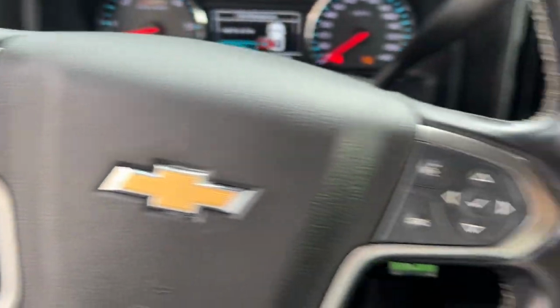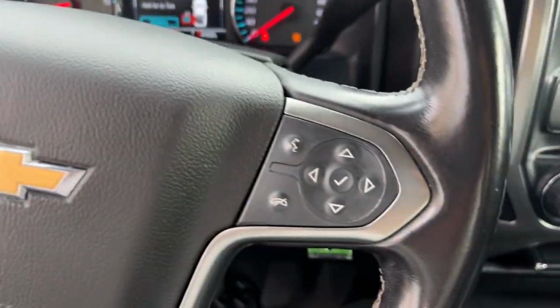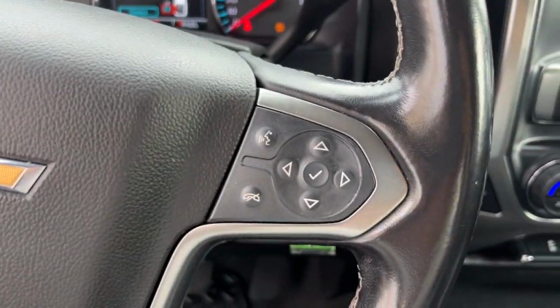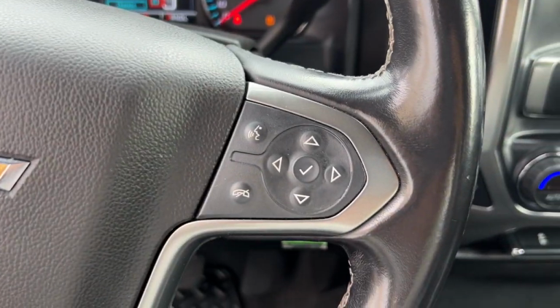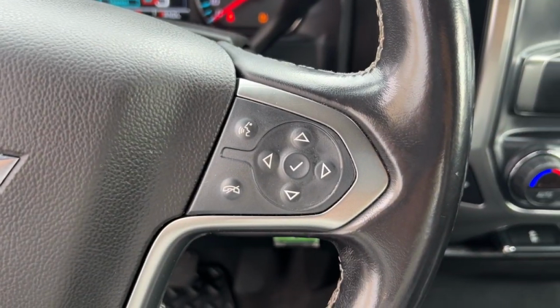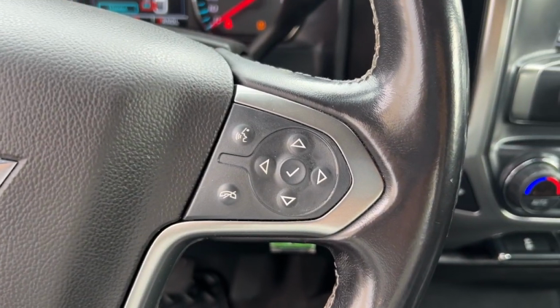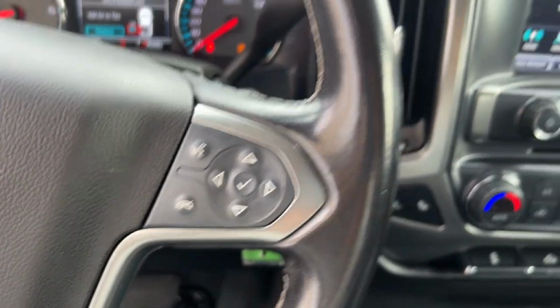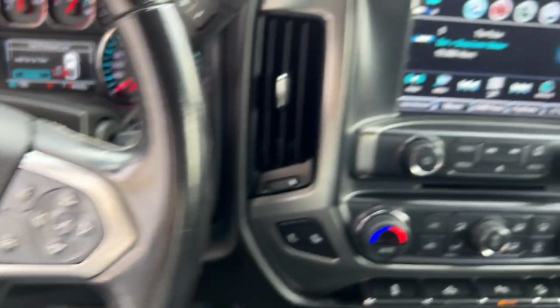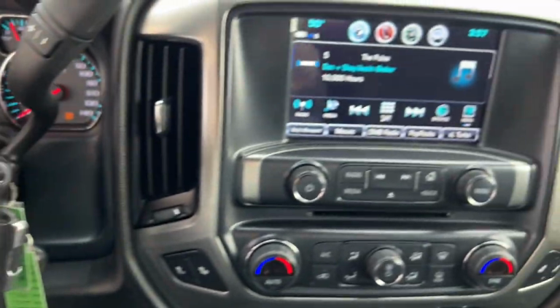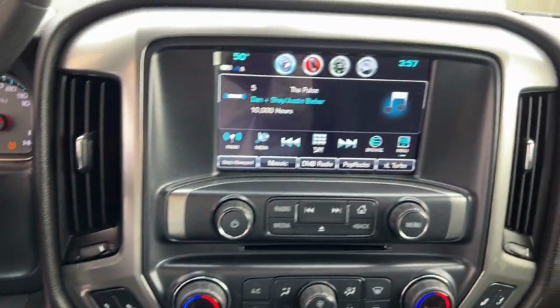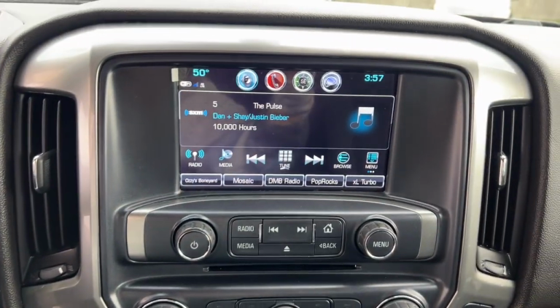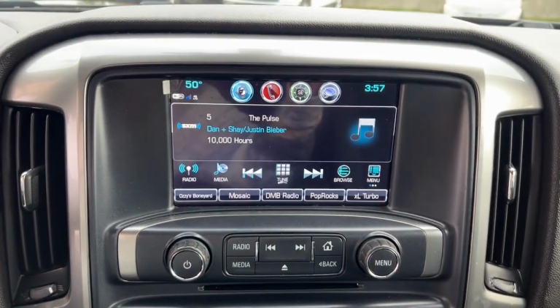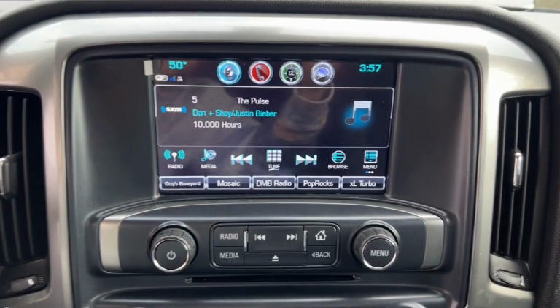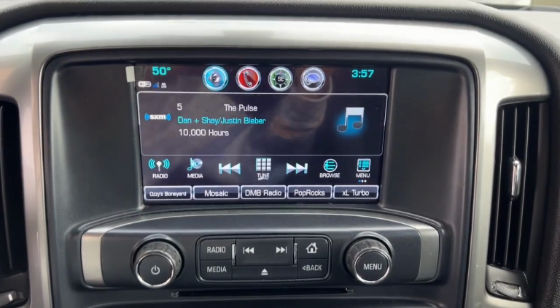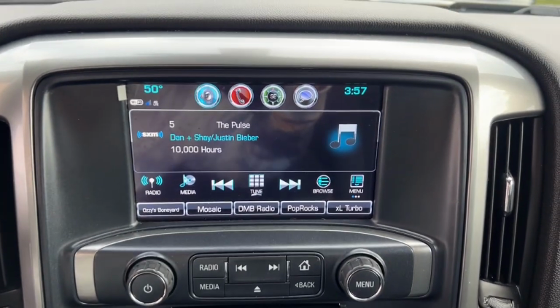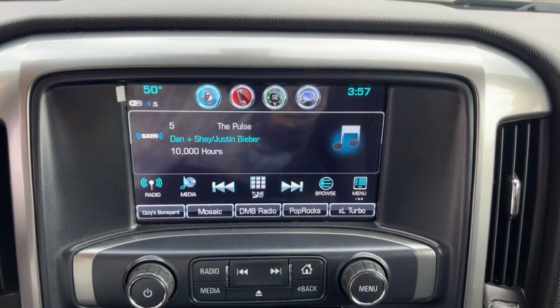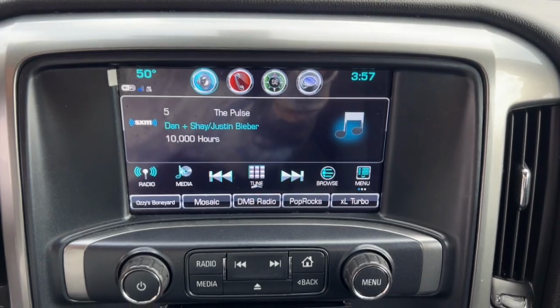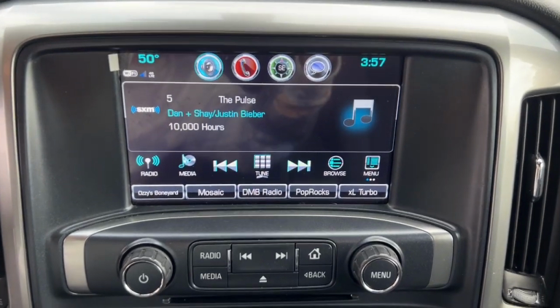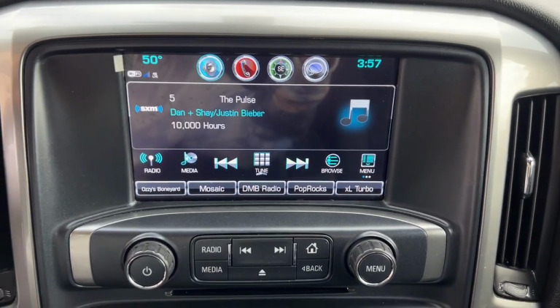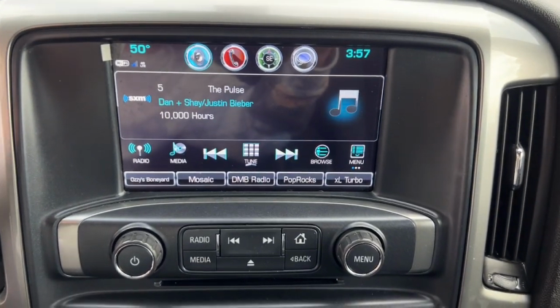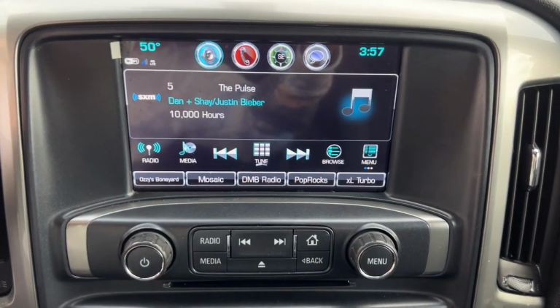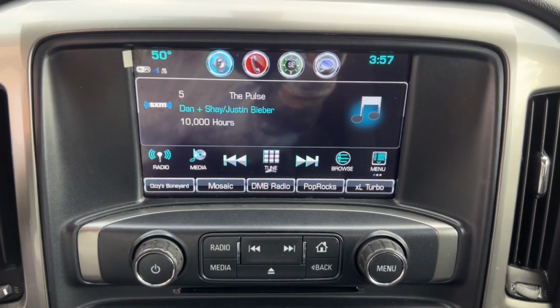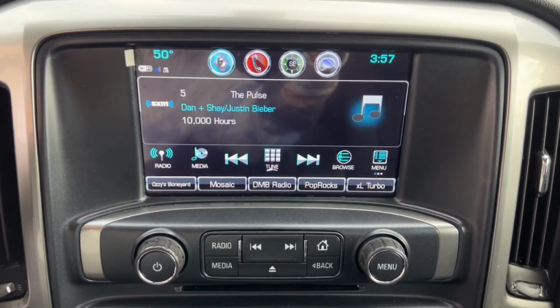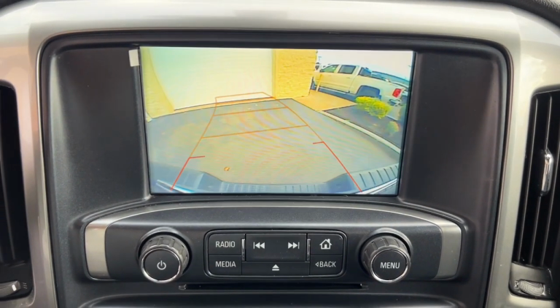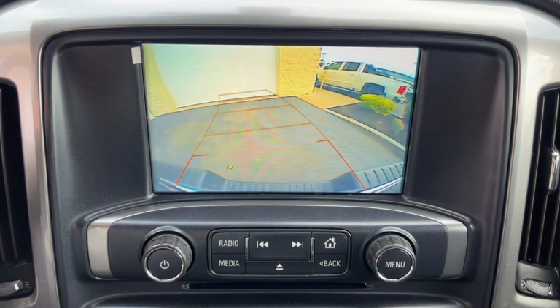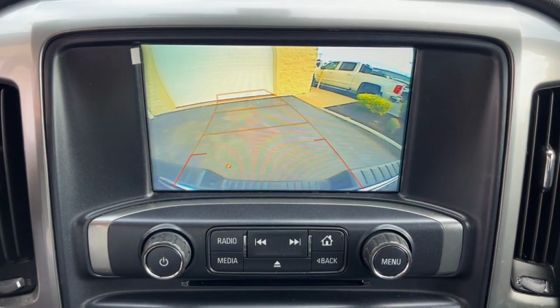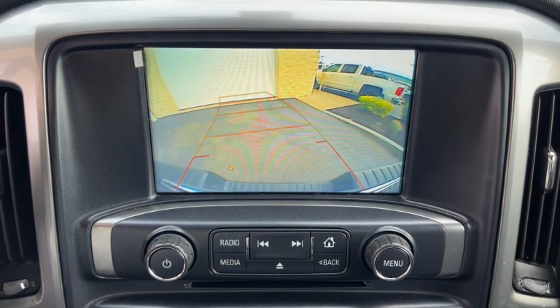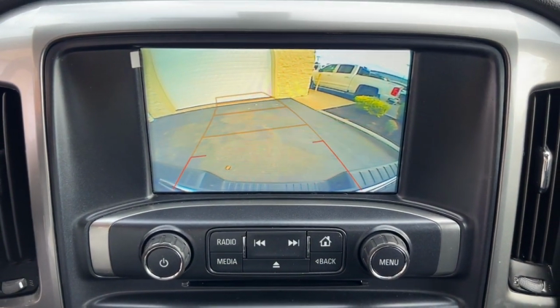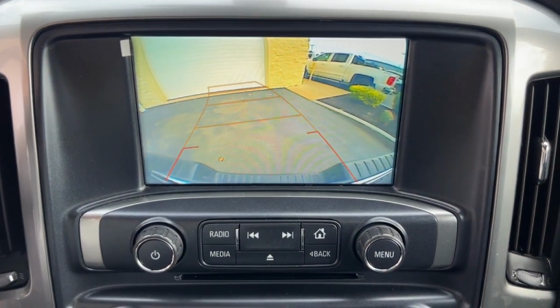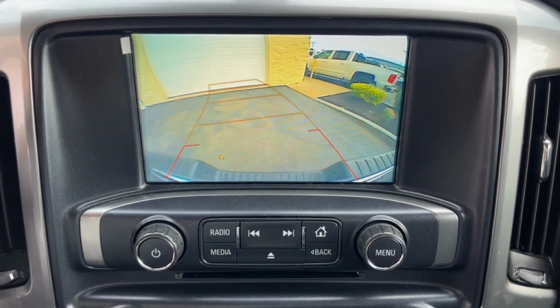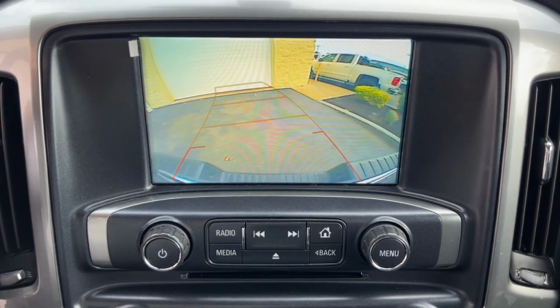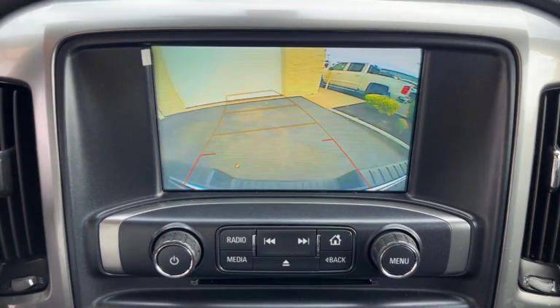Heated mirrors, remote engine start, bed liner, premium sound system, dual-zone AC, leather-wrapped steering wheel.